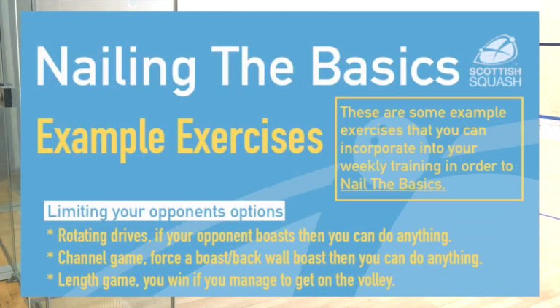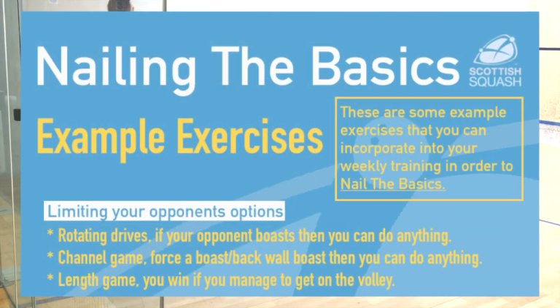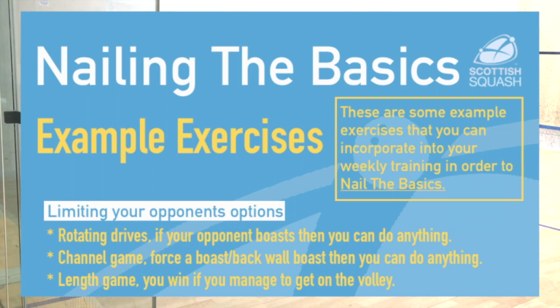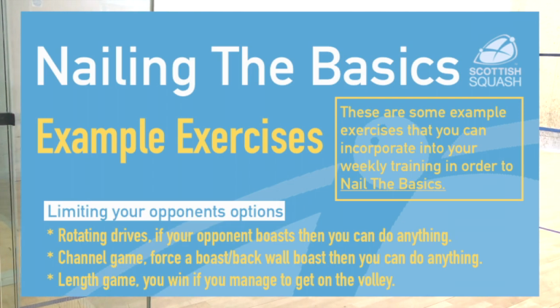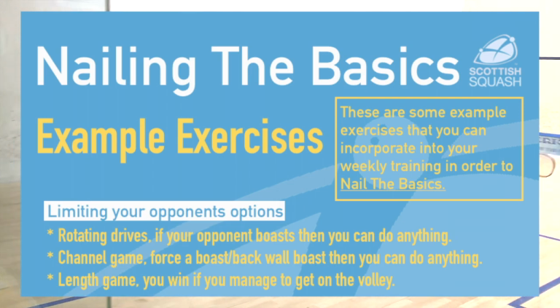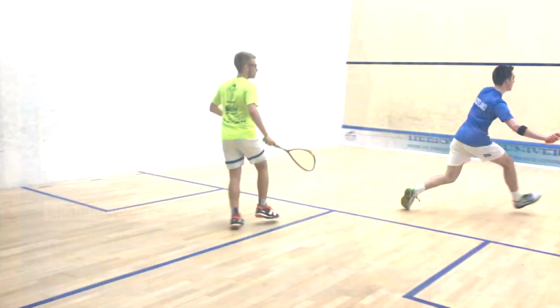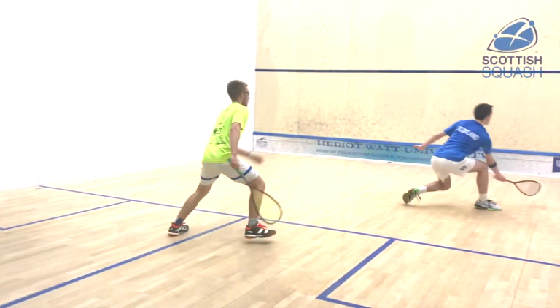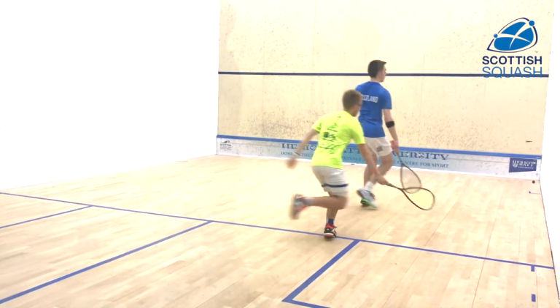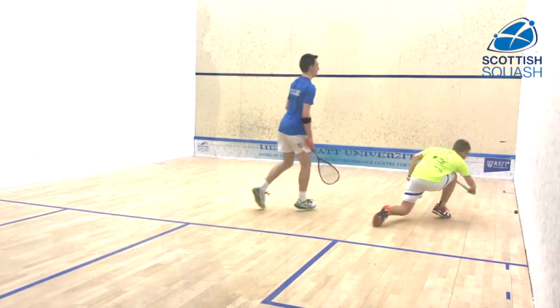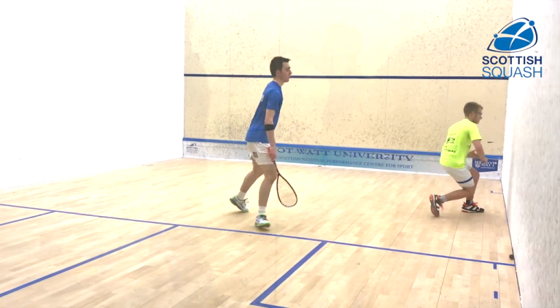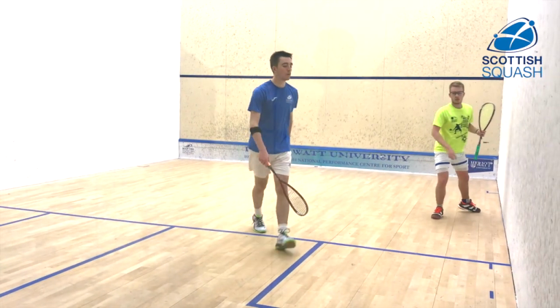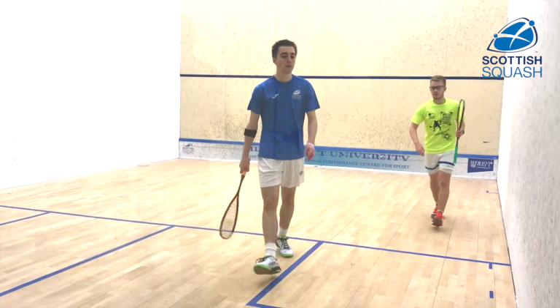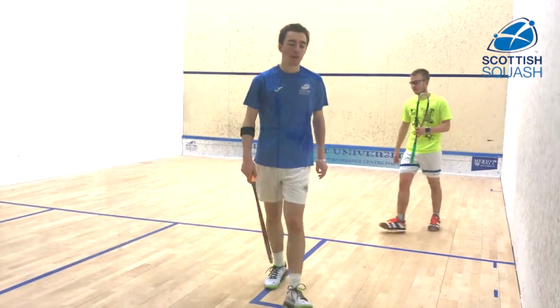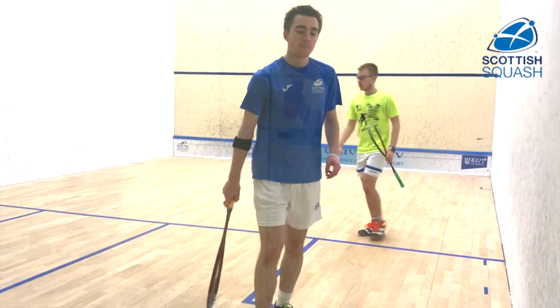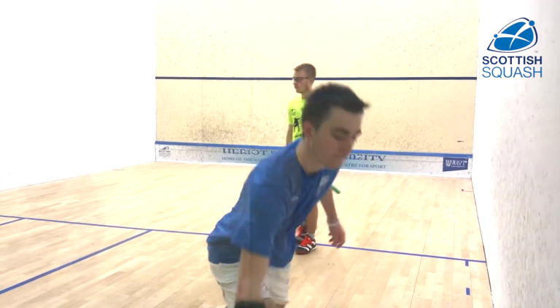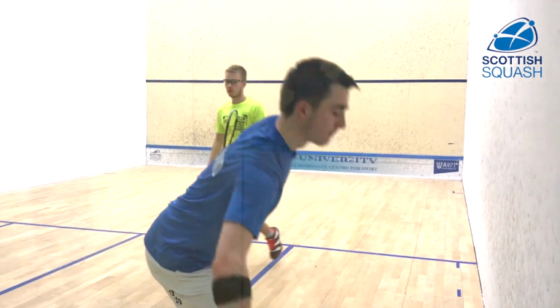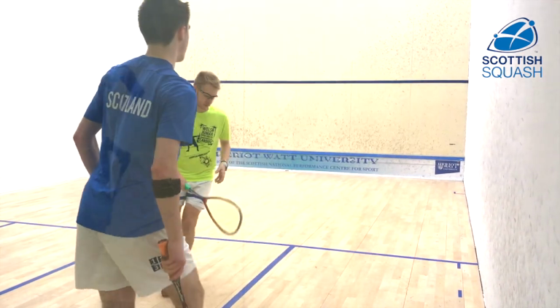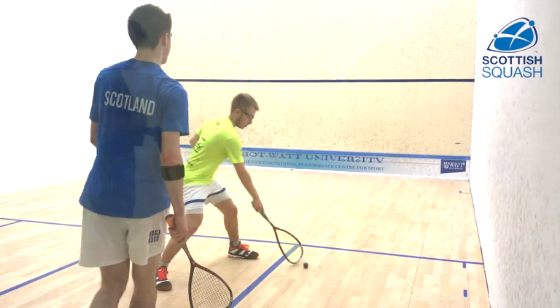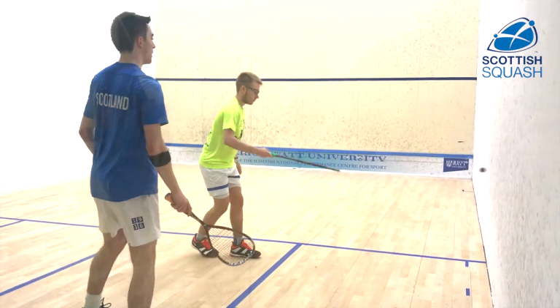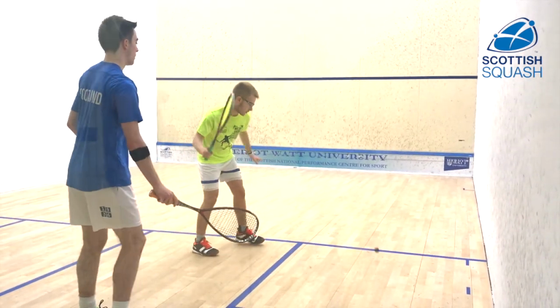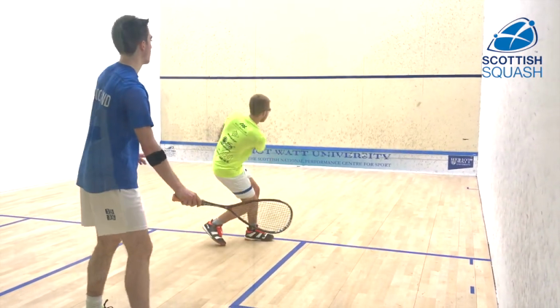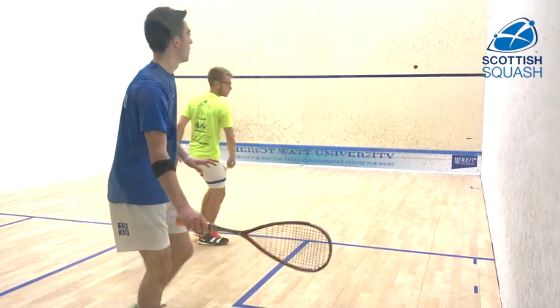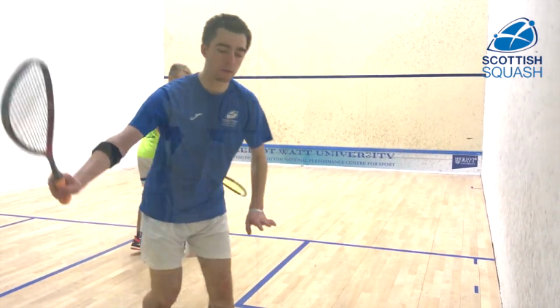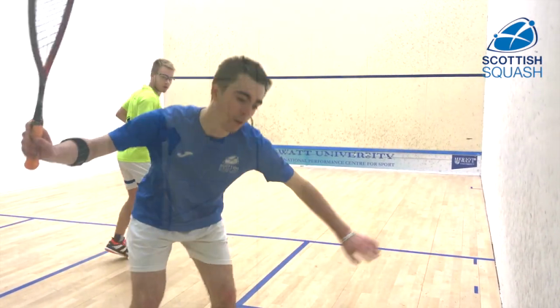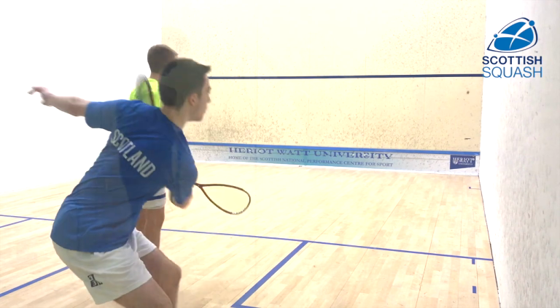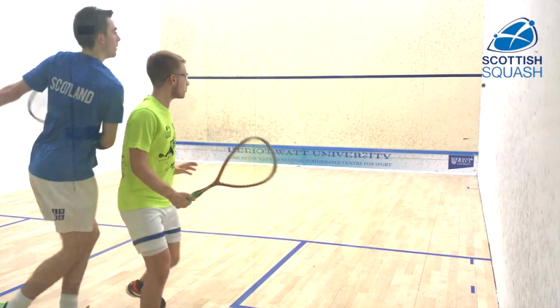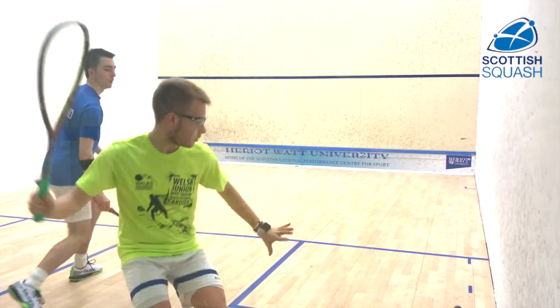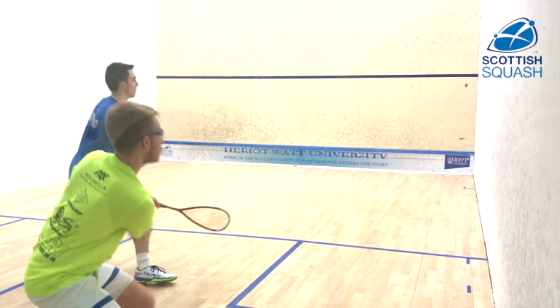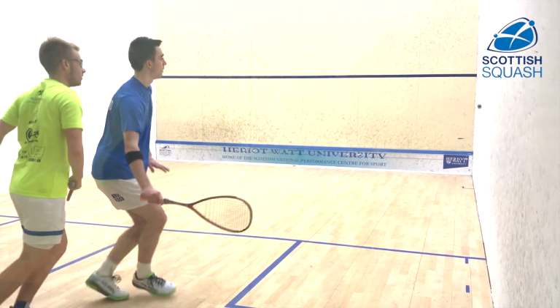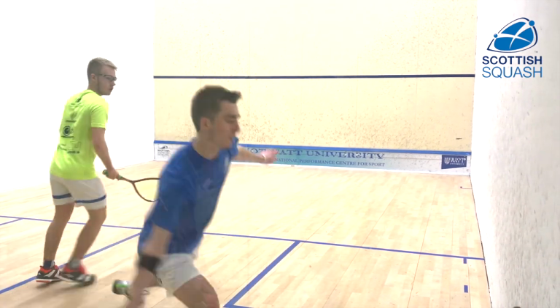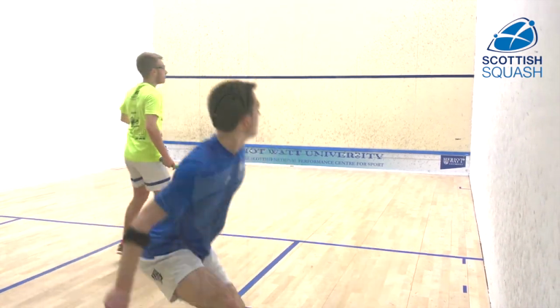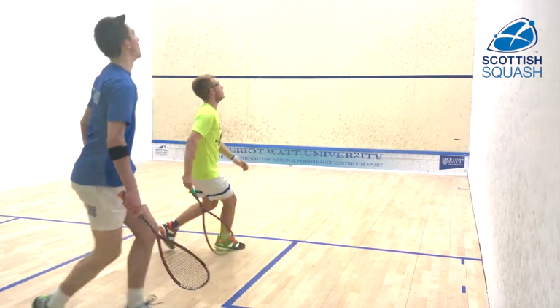So for this section we're going to focus on limiting your opponent's options. In this exercise you're really looking to play good quality straight drives to force your opponent into hitting a boast, and then once they do that you can do anything with the next shot.